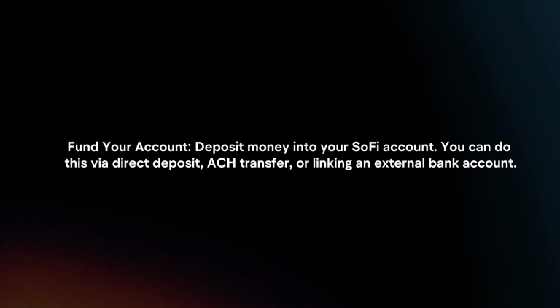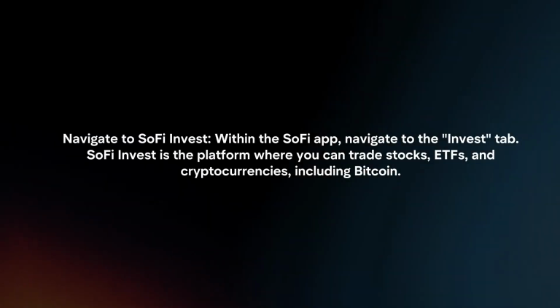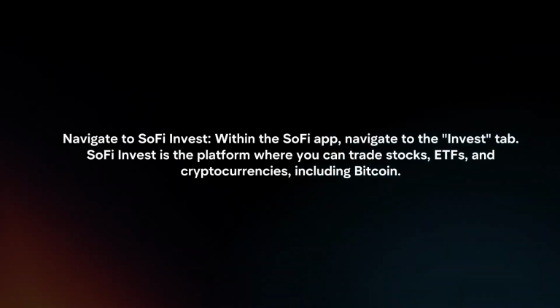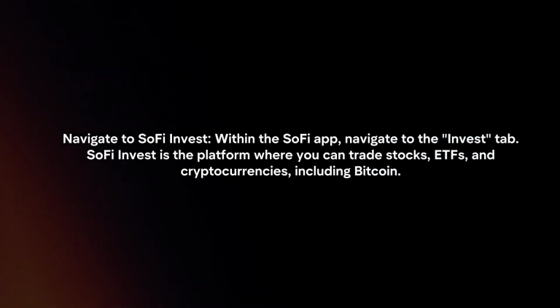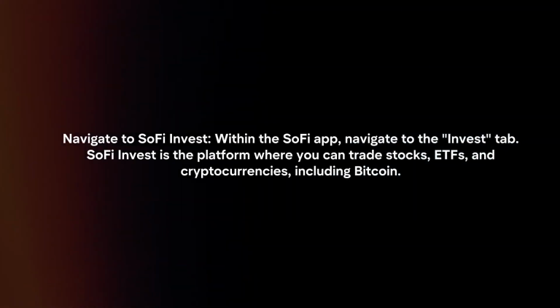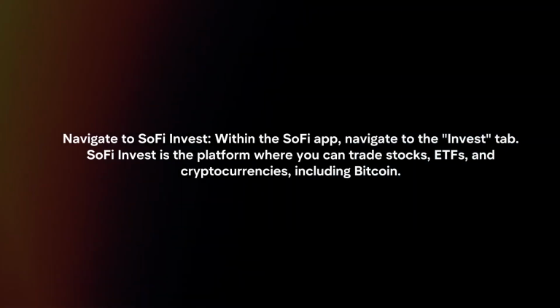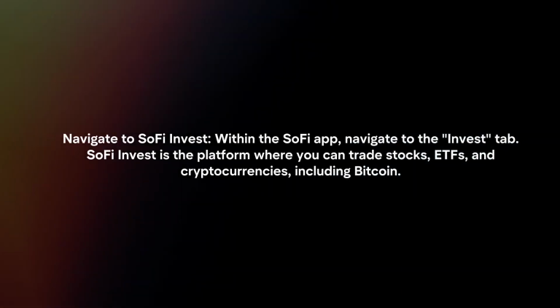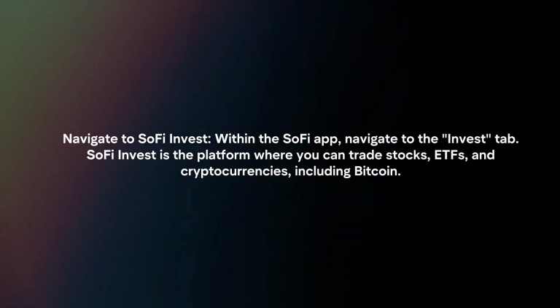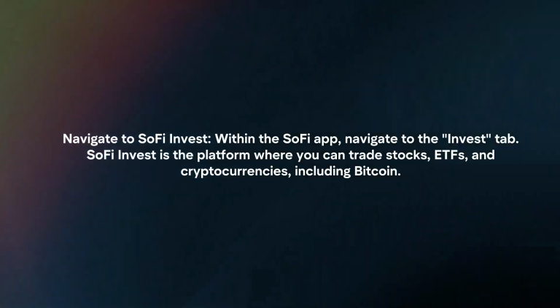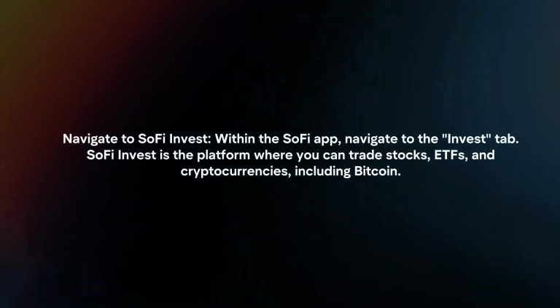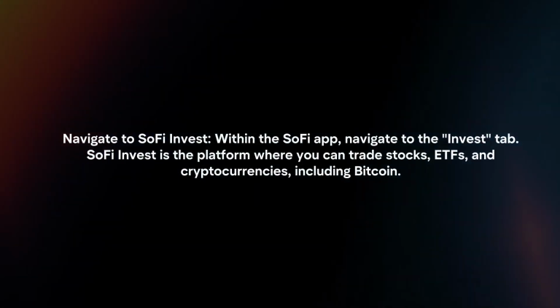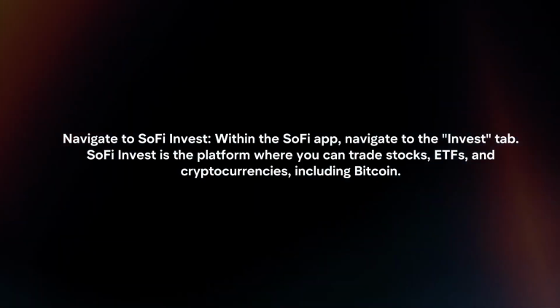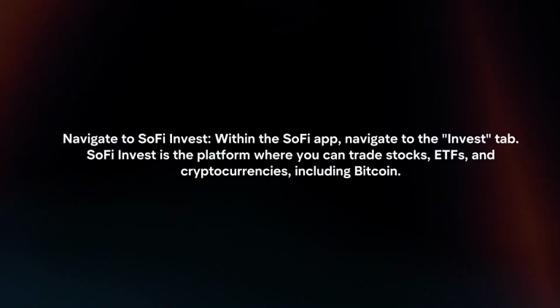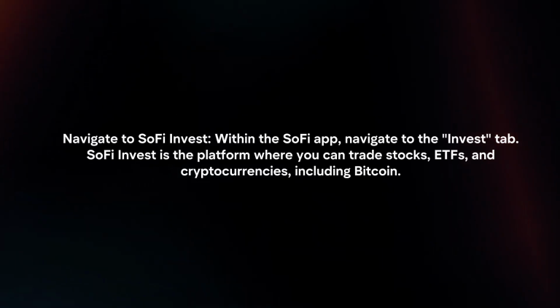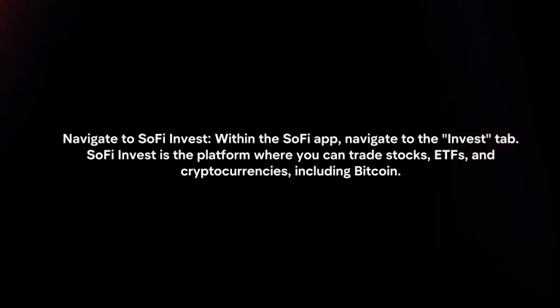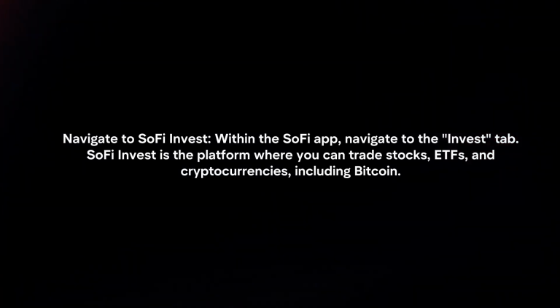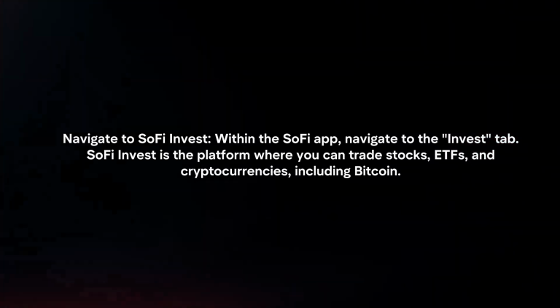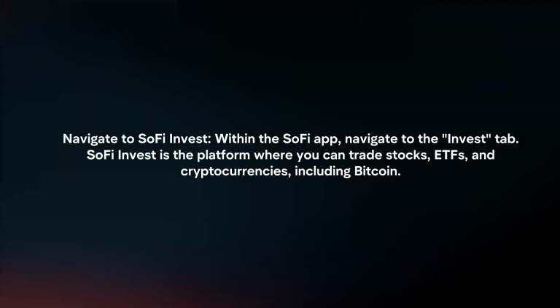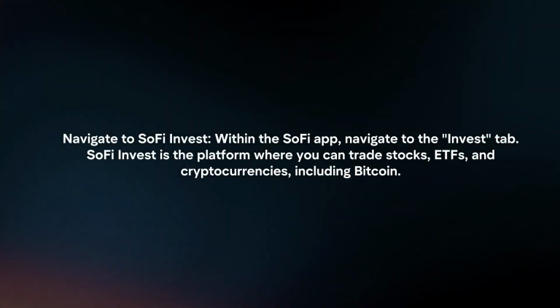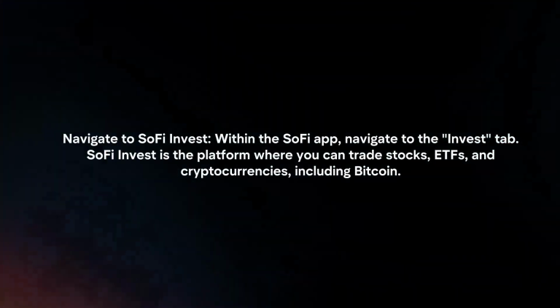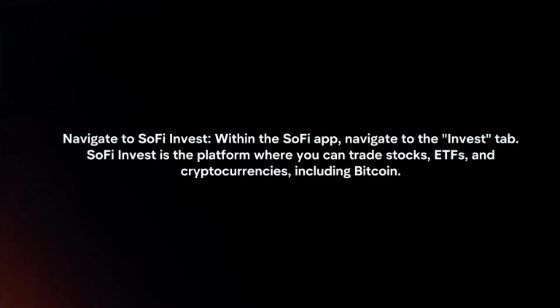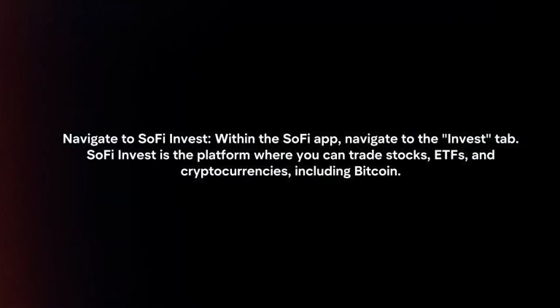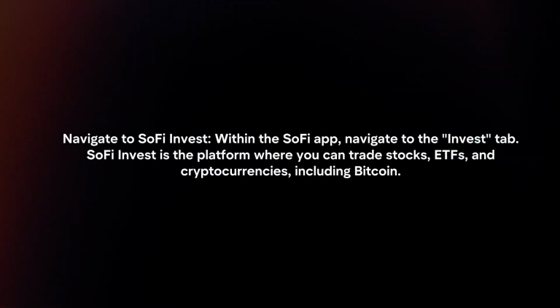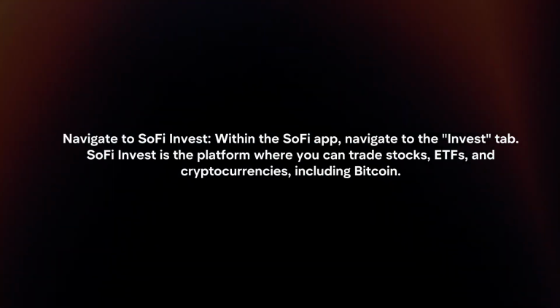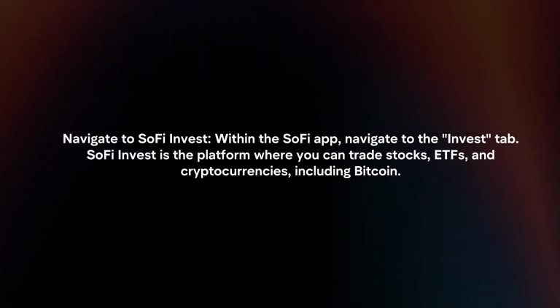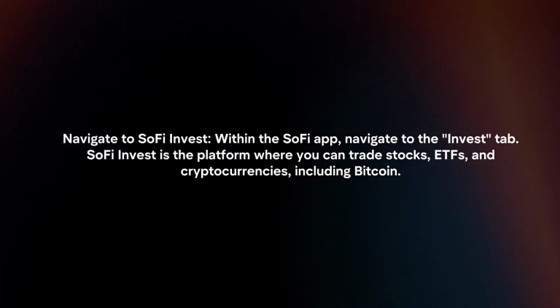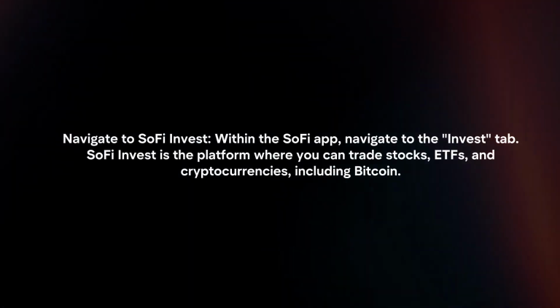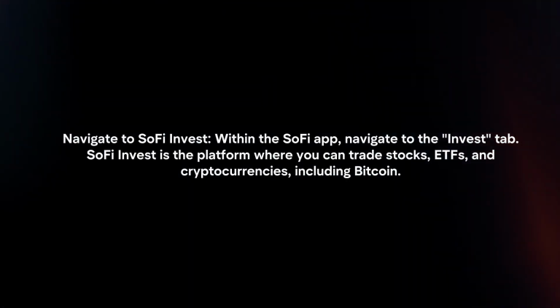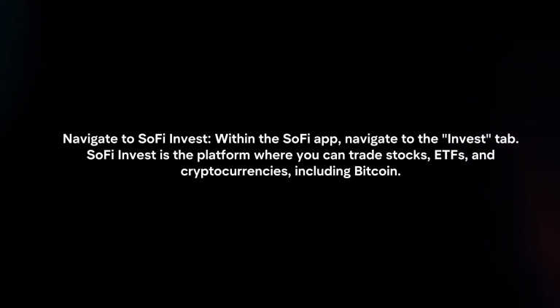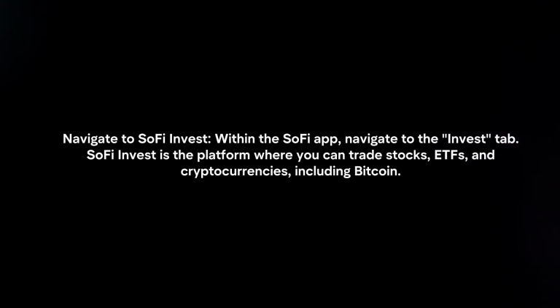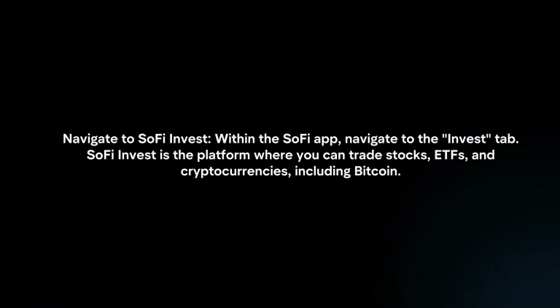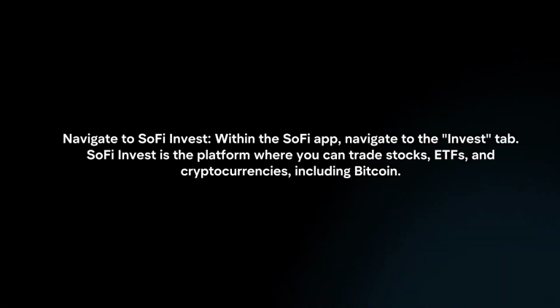Navigate to SoFi Invest. Within the SoFi app, navigate to the Invest tab. SoFi Invest is the platform where you can trade stocks, ETFs, and cryptocurrencies, including Bitcoin.